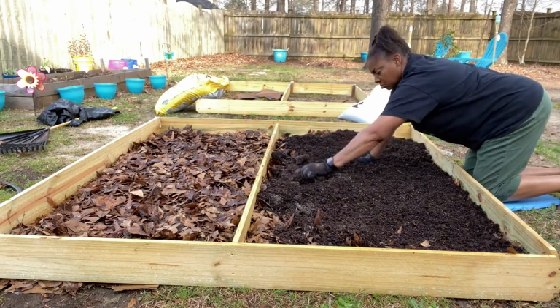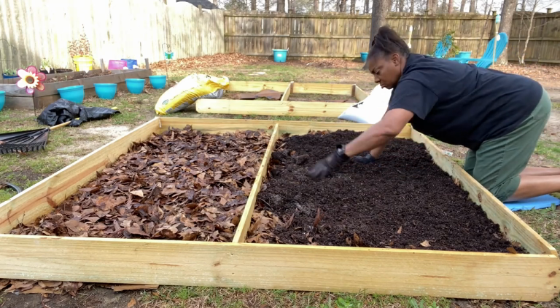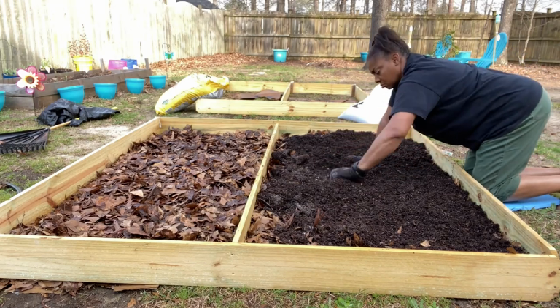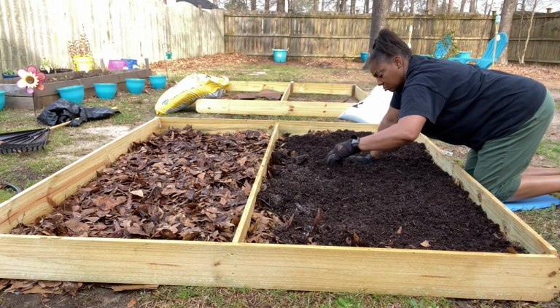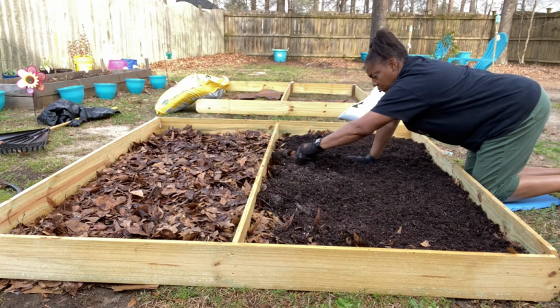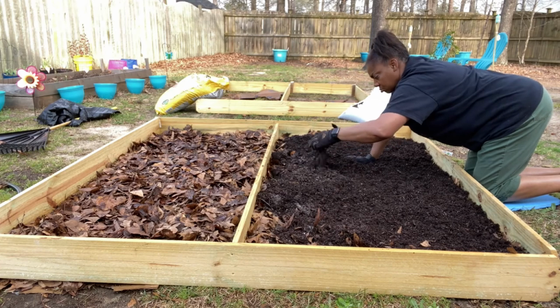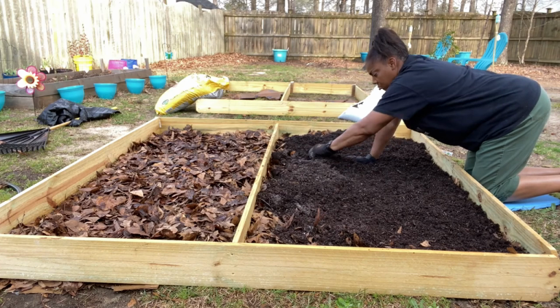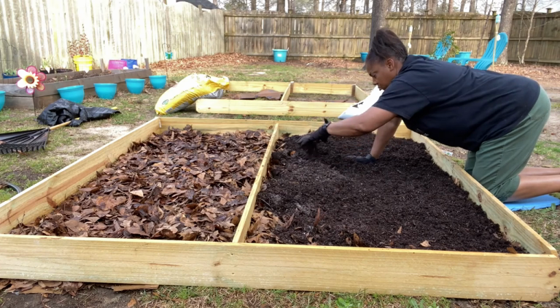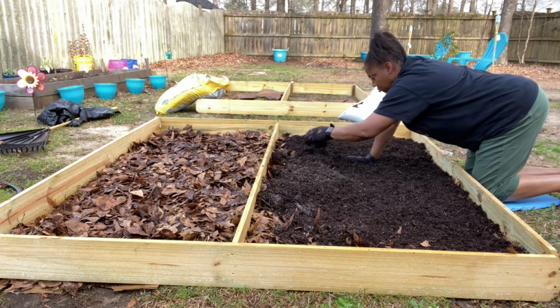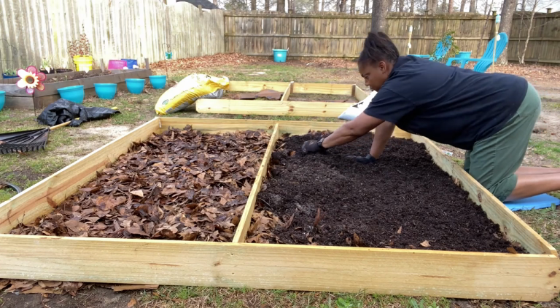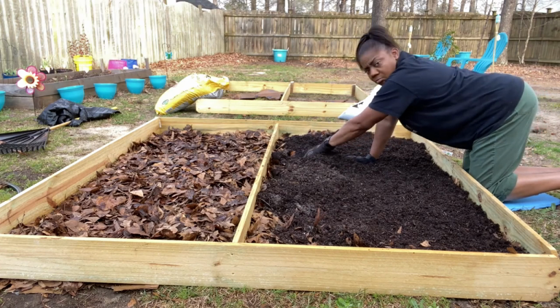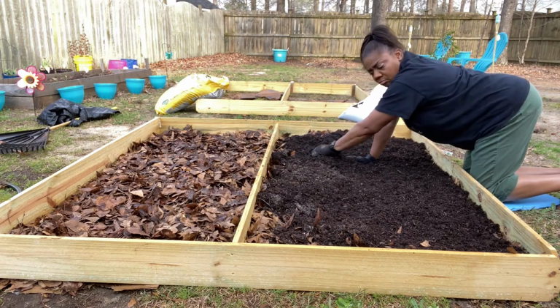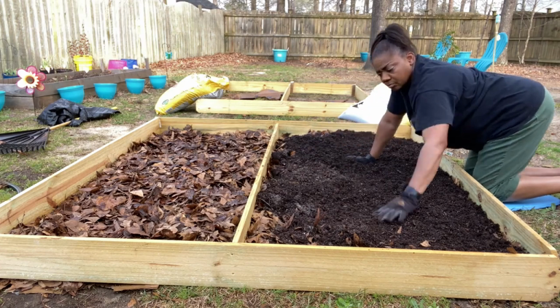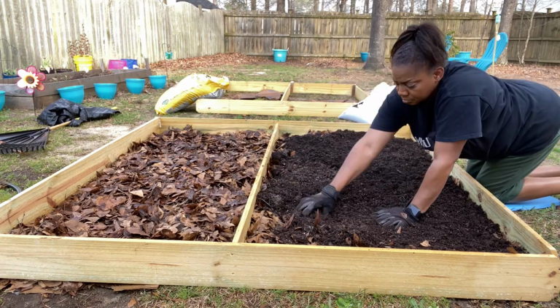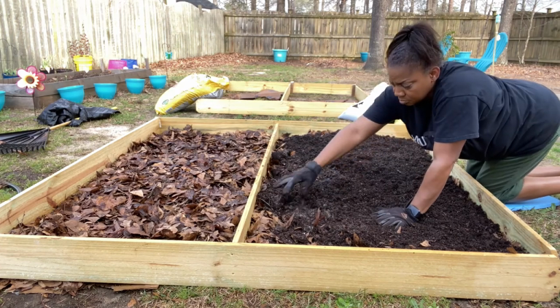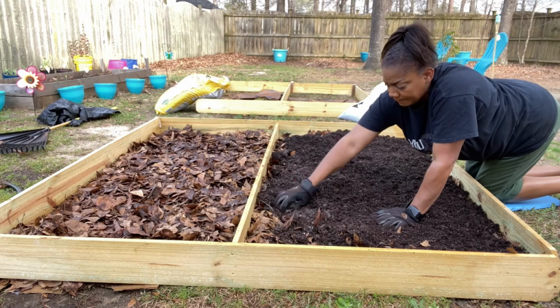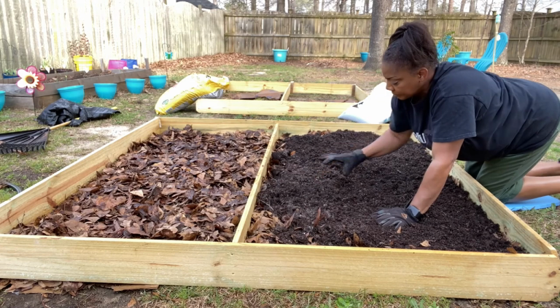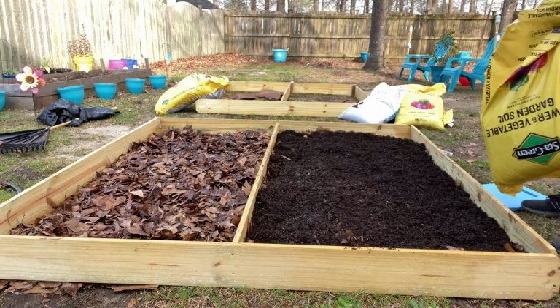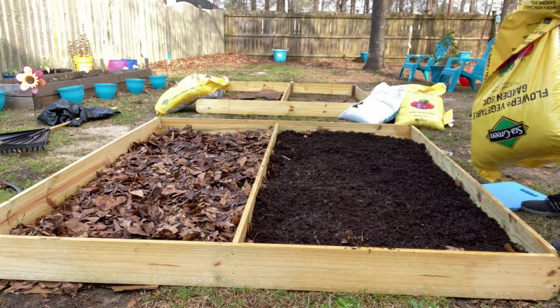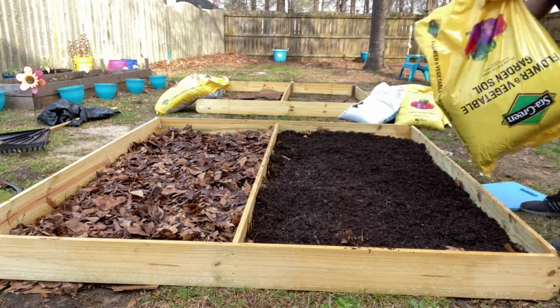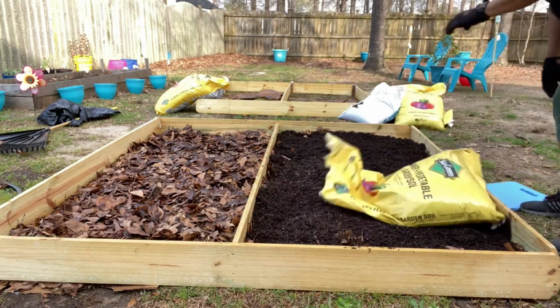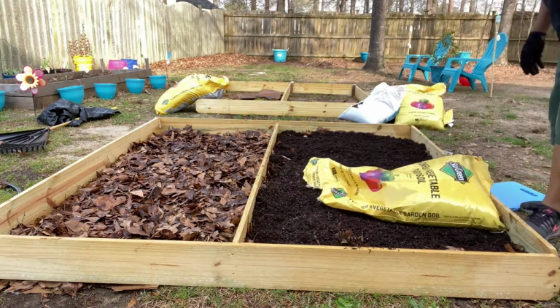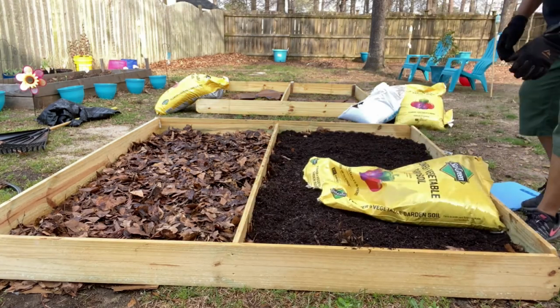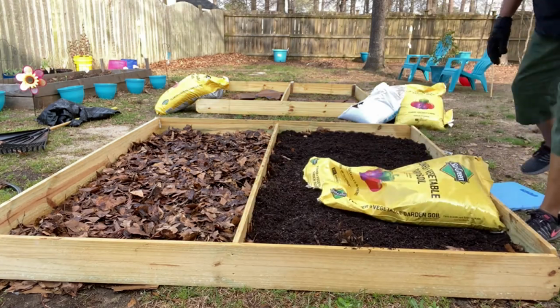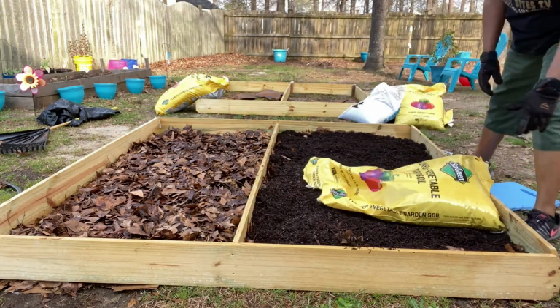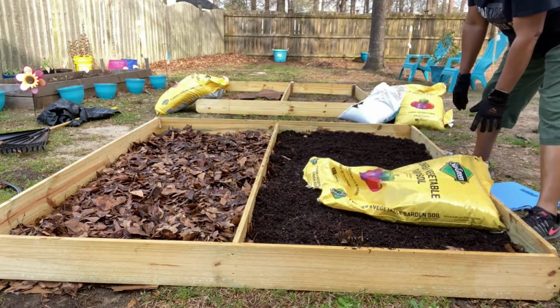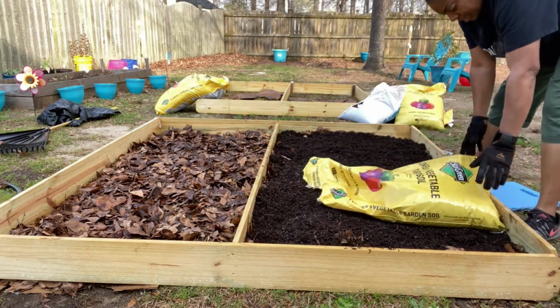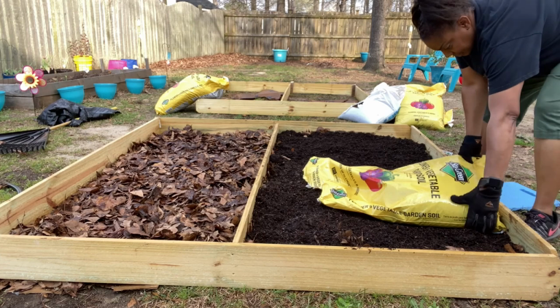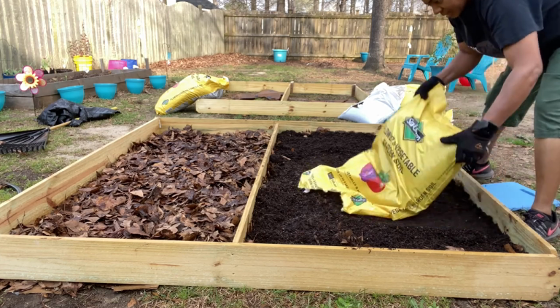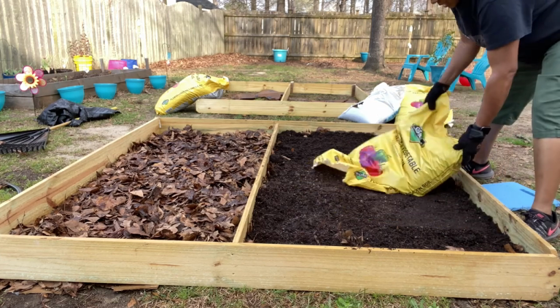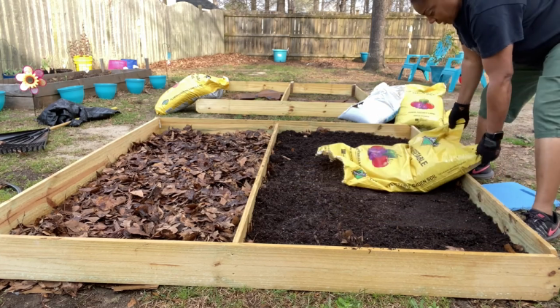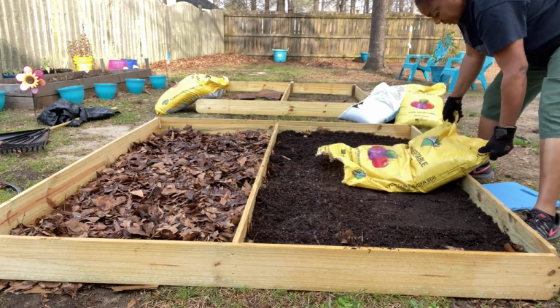Right here I'm just breaking up any clumps in the soil. Now y'all see why I was getting so many bags — because I knew what I was planning.